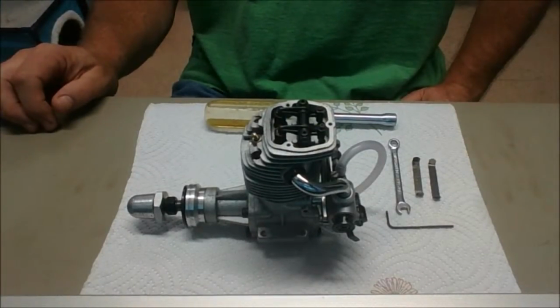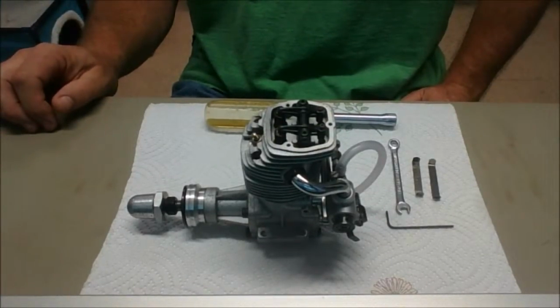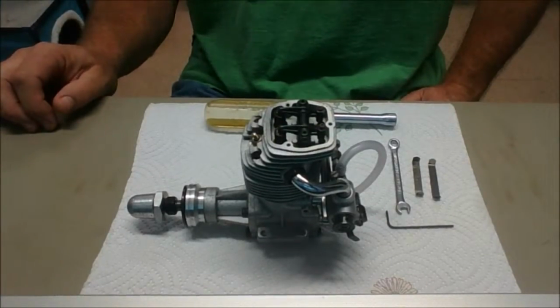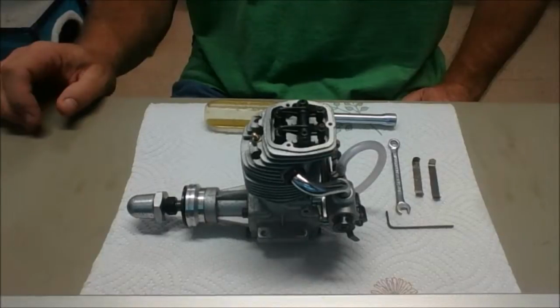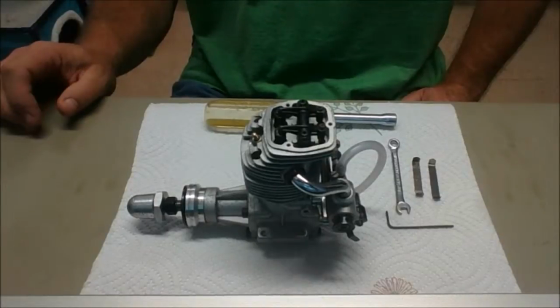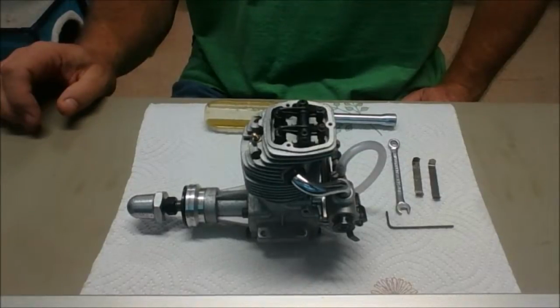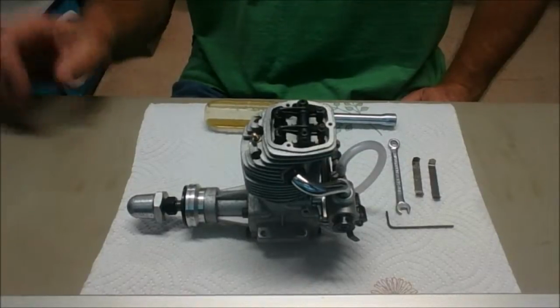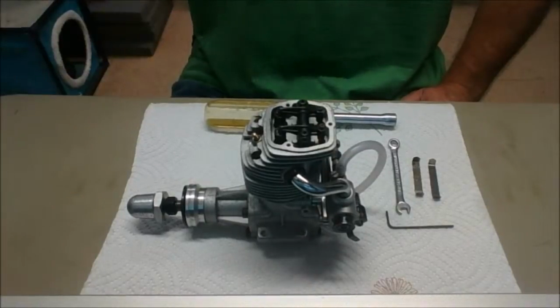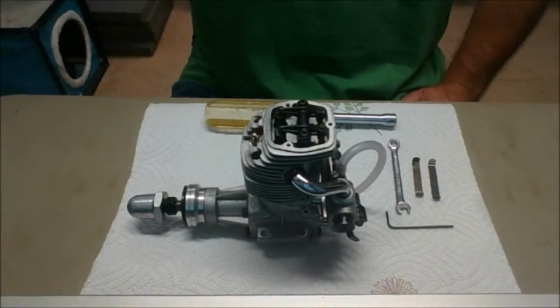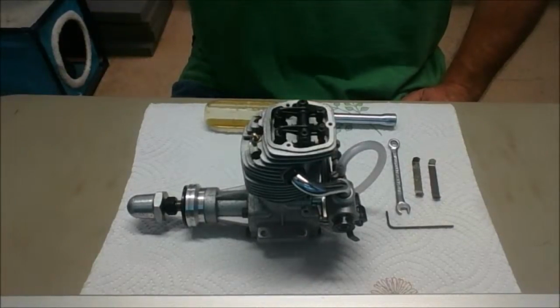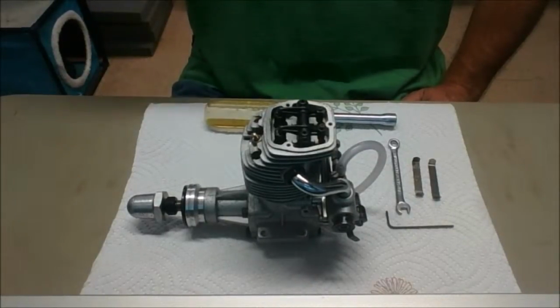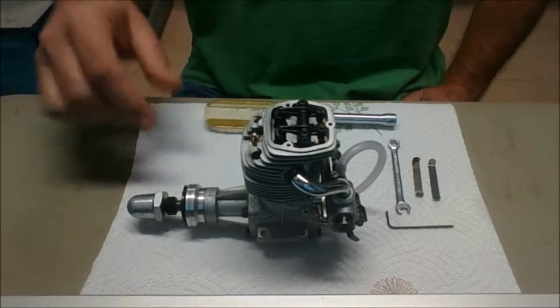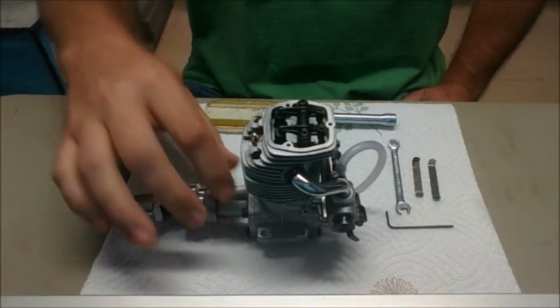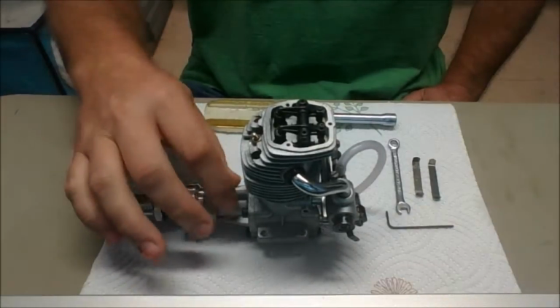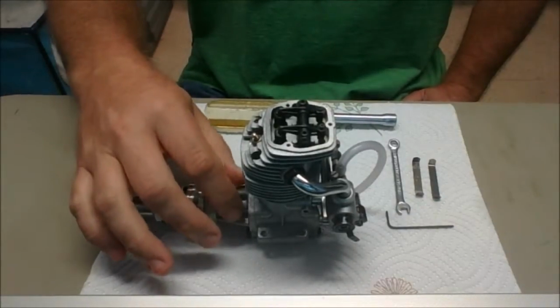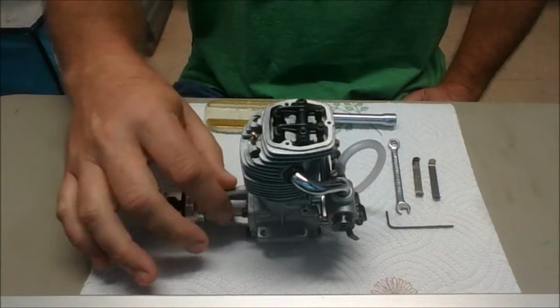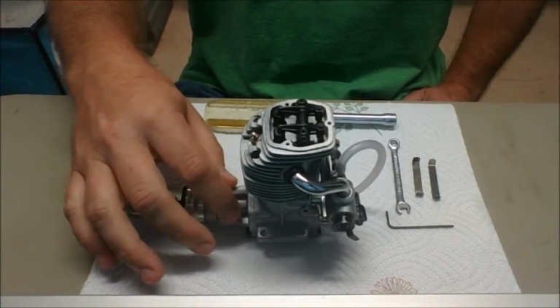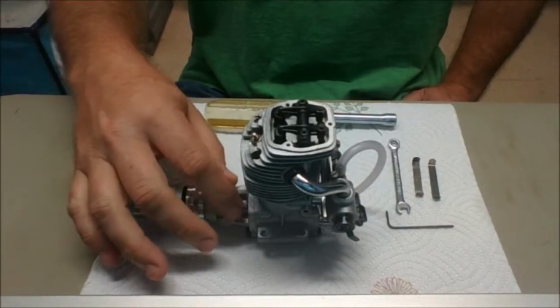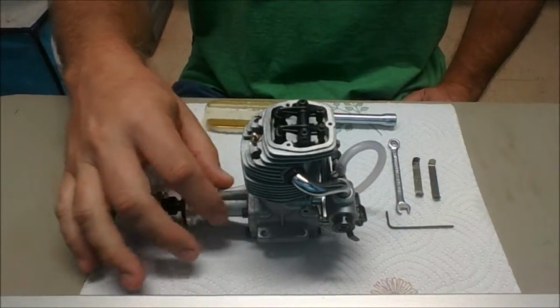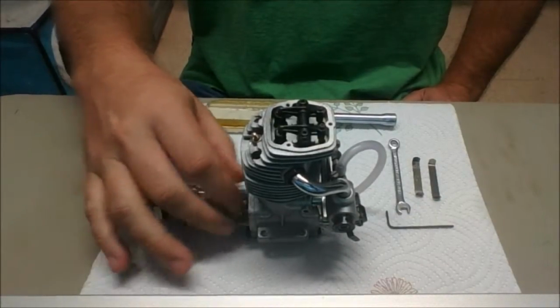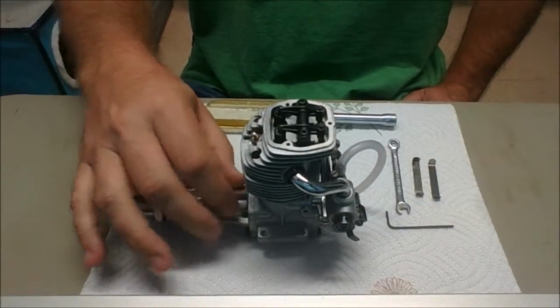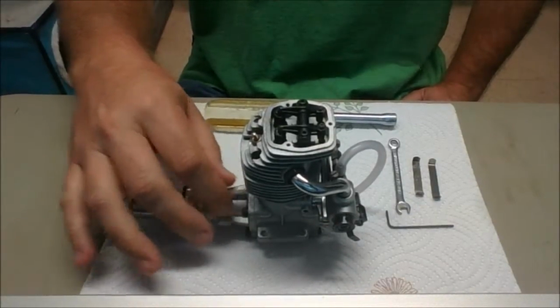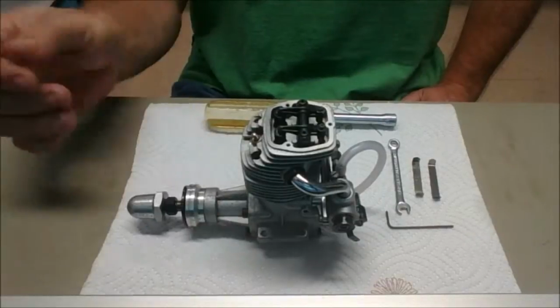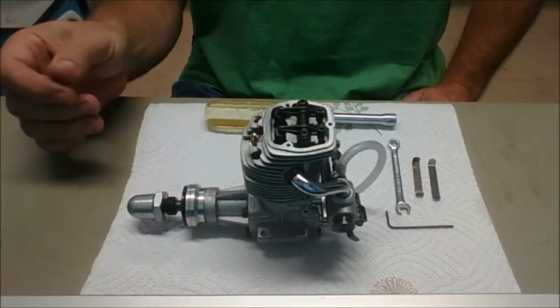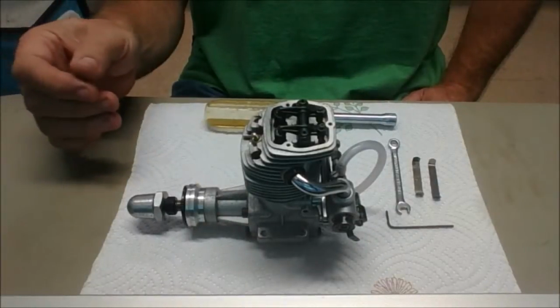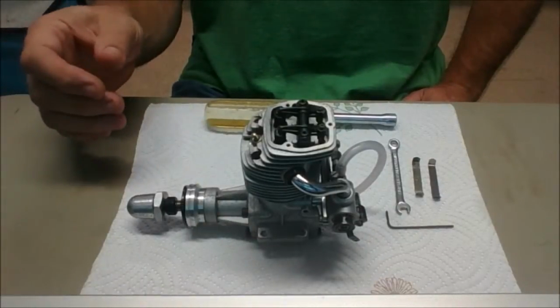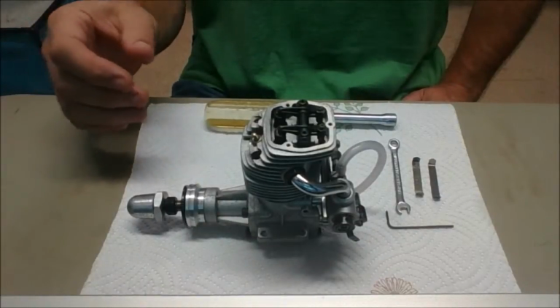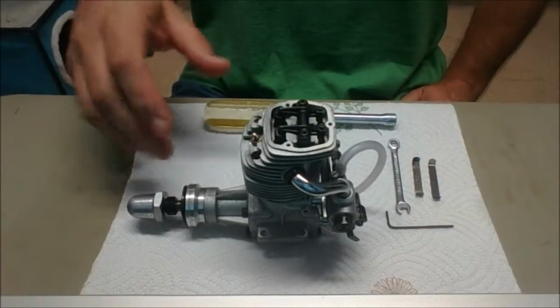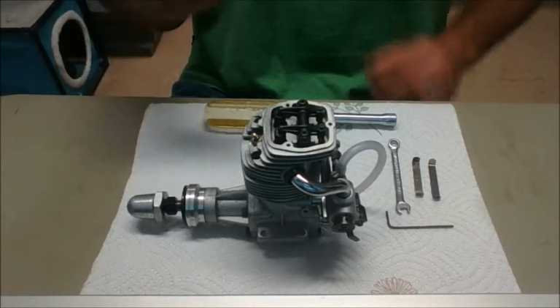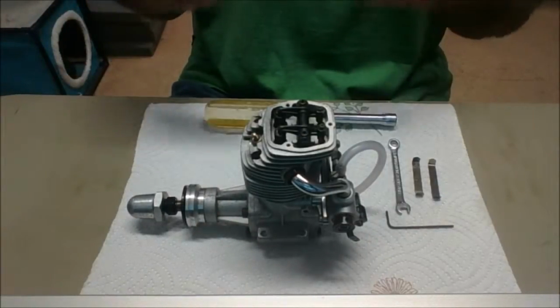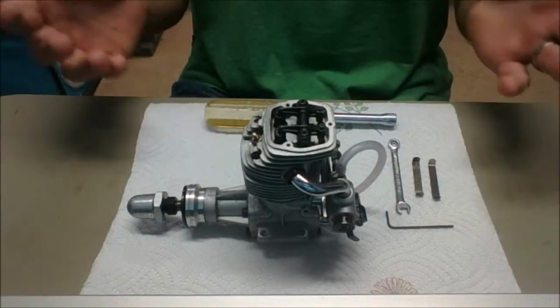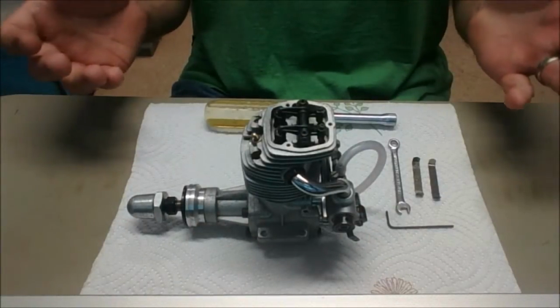I'm done rebuilding this engine. I replaced the front bearings and the front housing, the front and rear bearings and the front housing. Got everything else together.